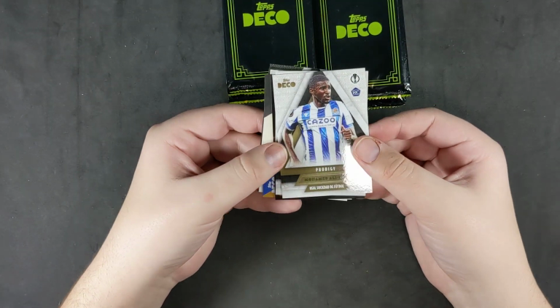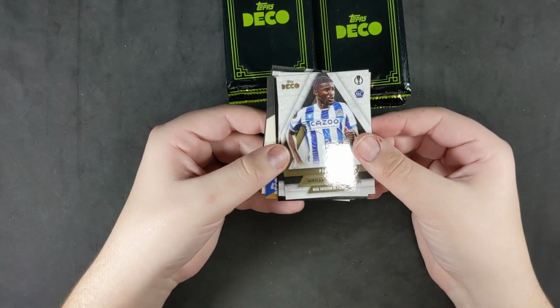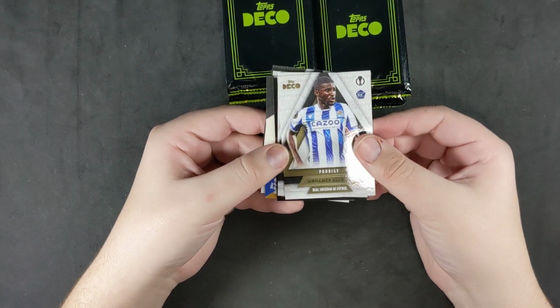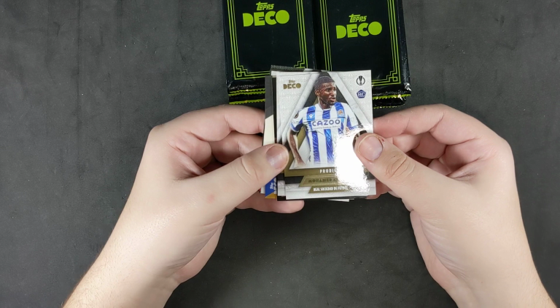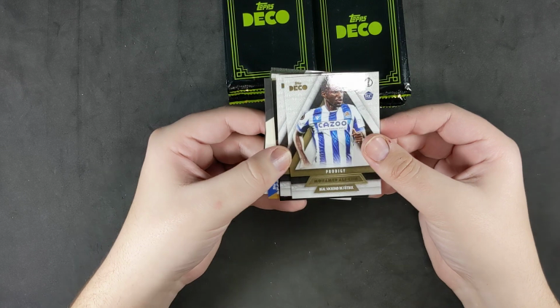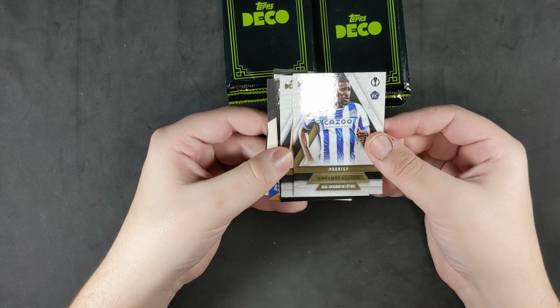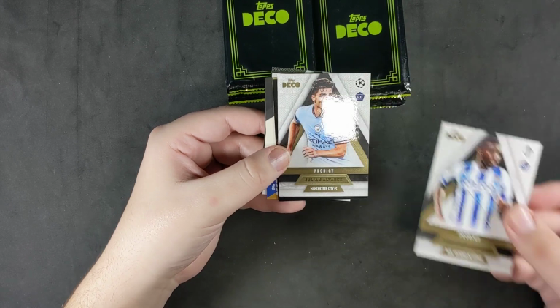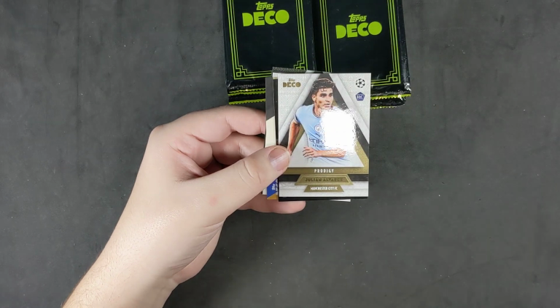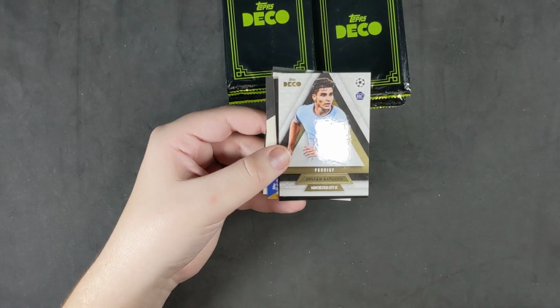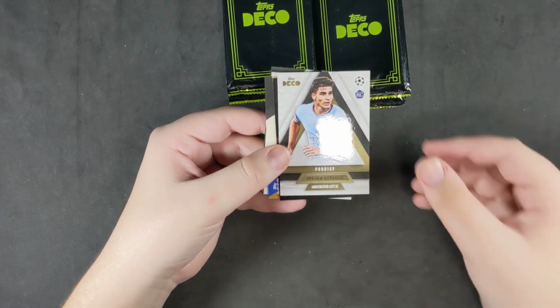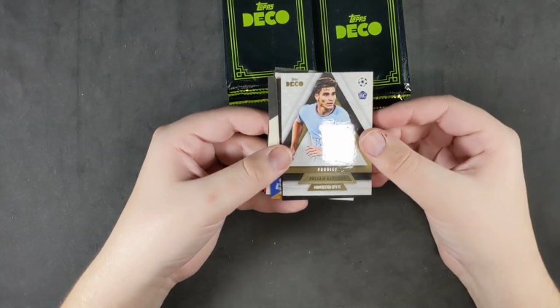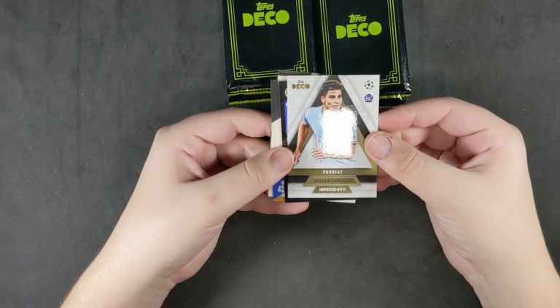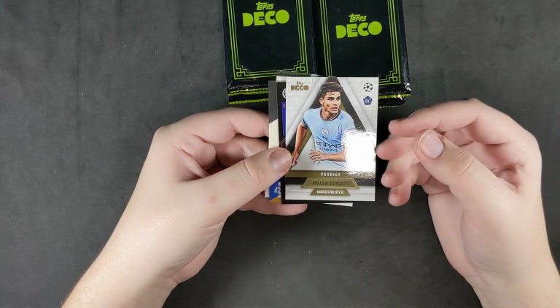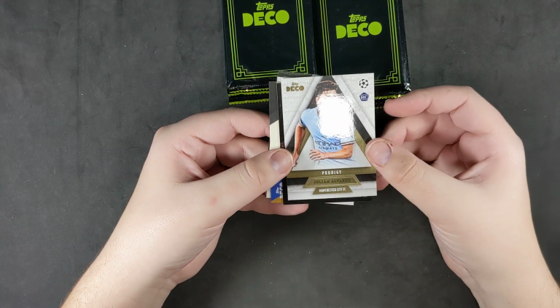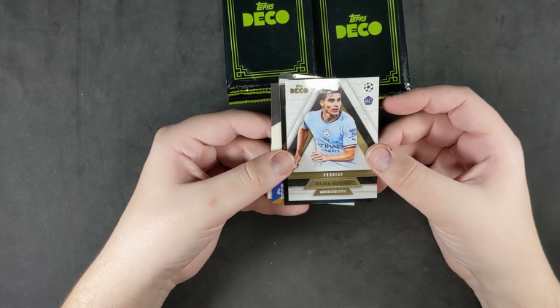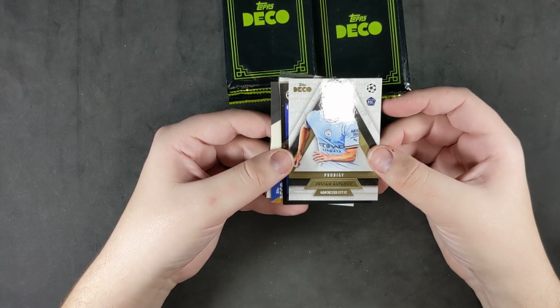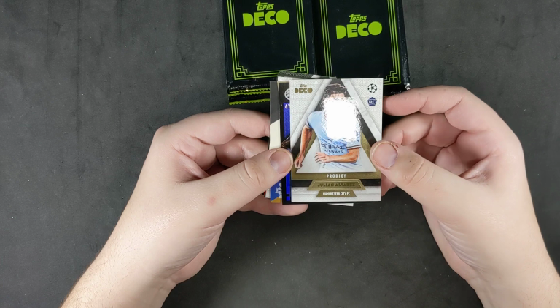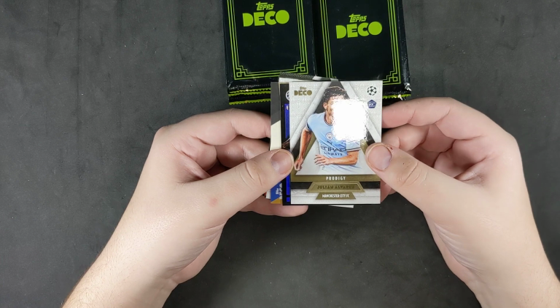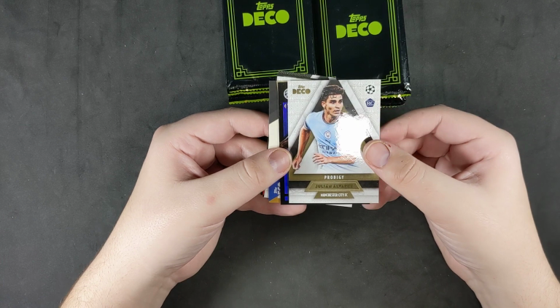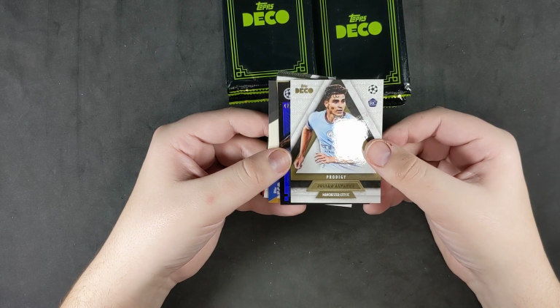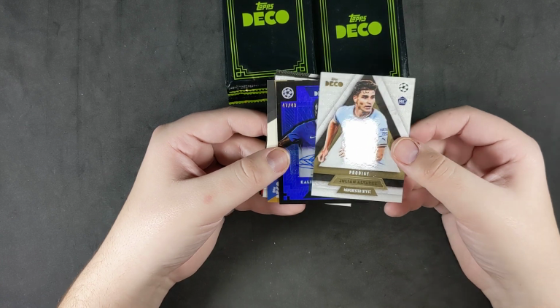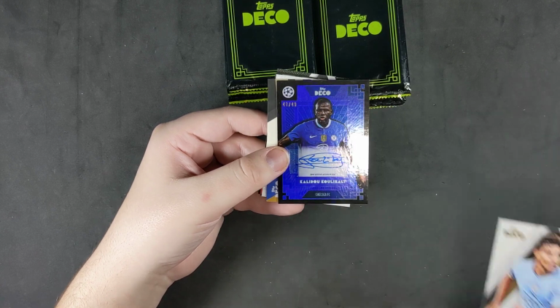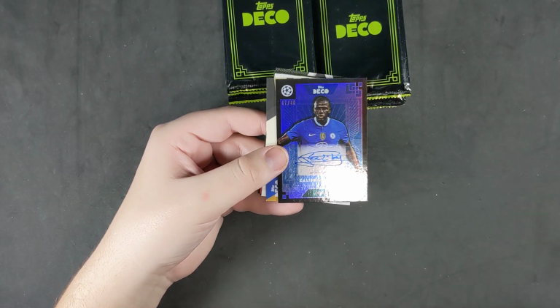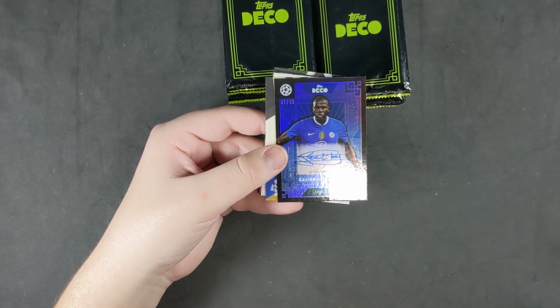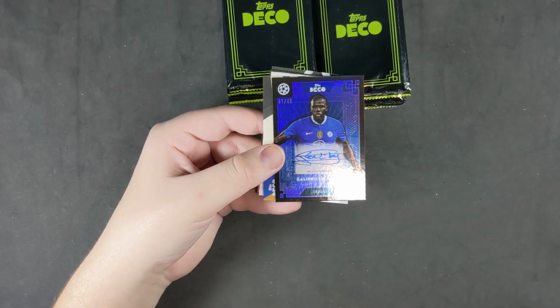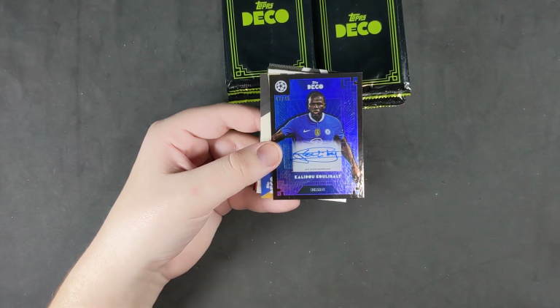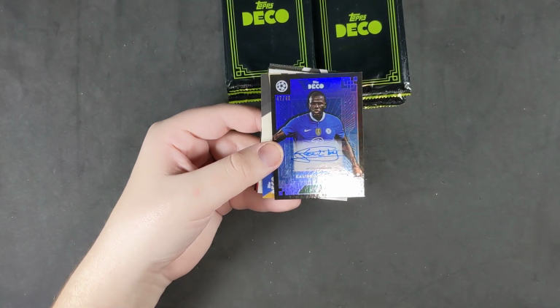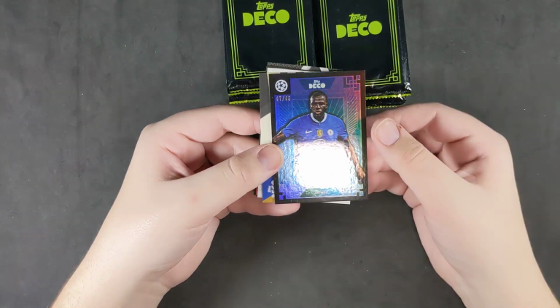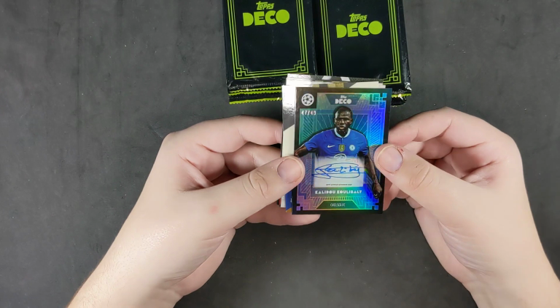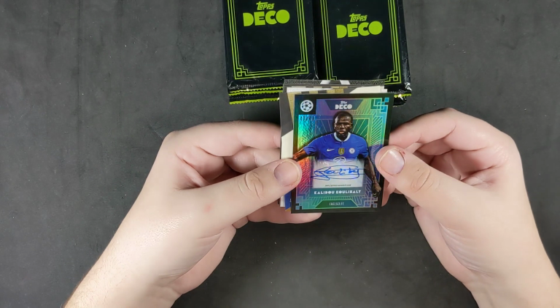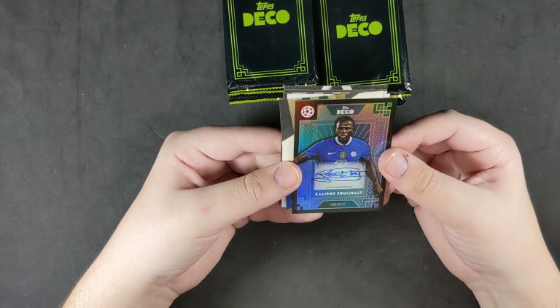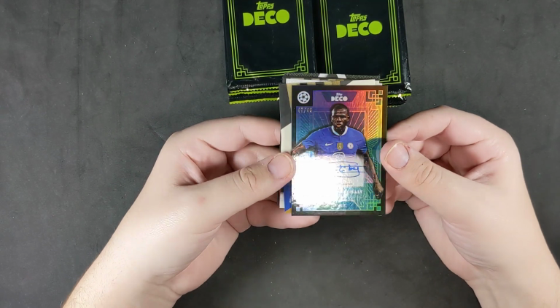First pack was just getting the hang of things. Ali Cho rookie, Julian Alvarez rookie — very happy with that. I'll put that aside and sleeve it up. And we have an auto — Koulibaly, out of 49. That's the auto for the box.